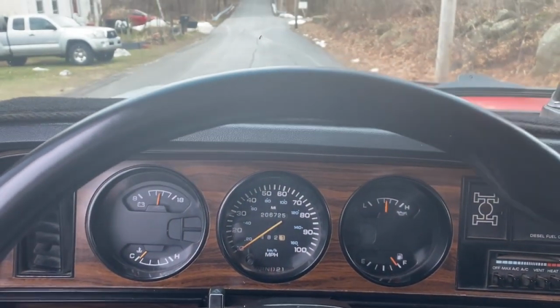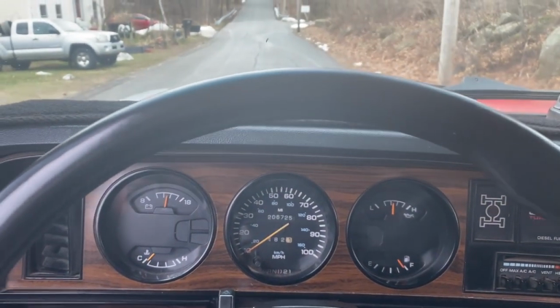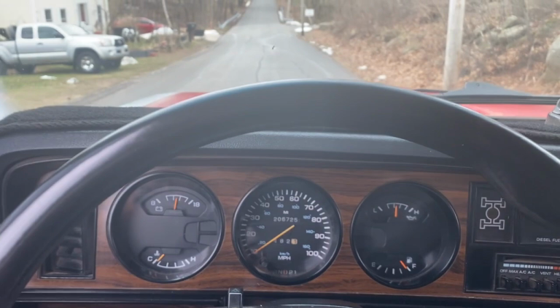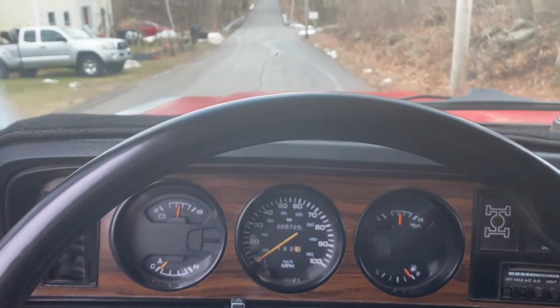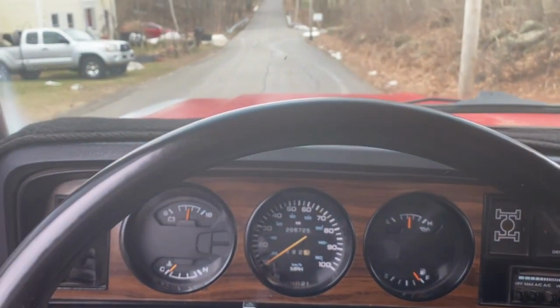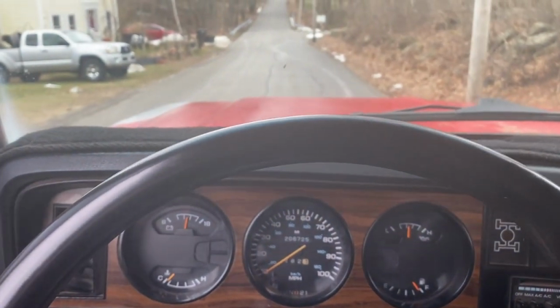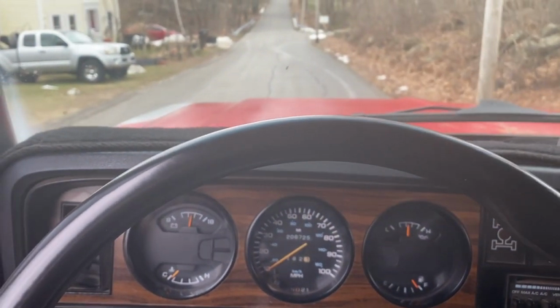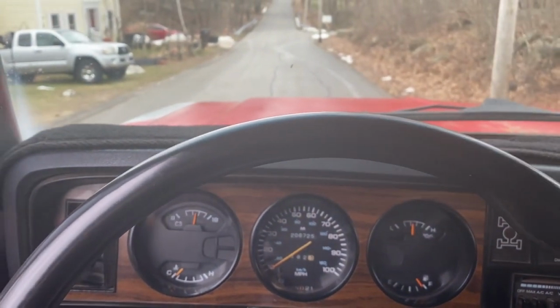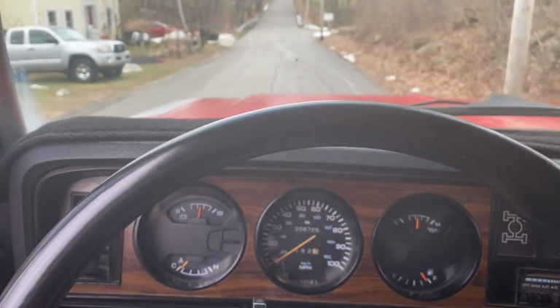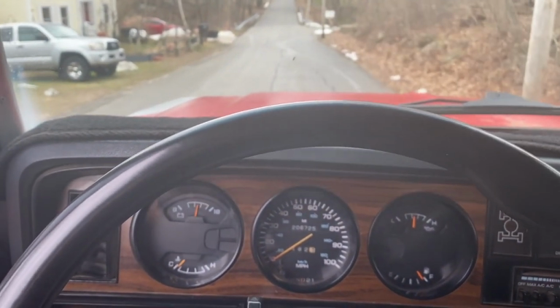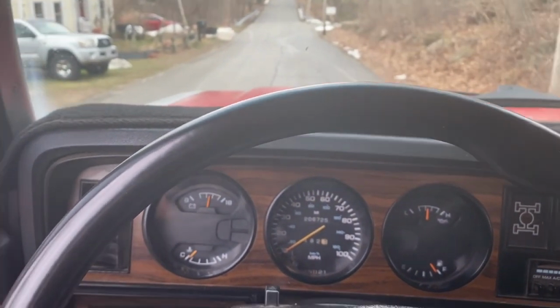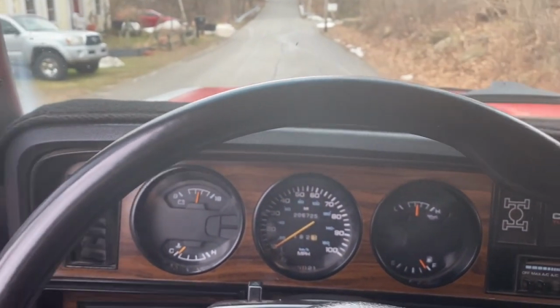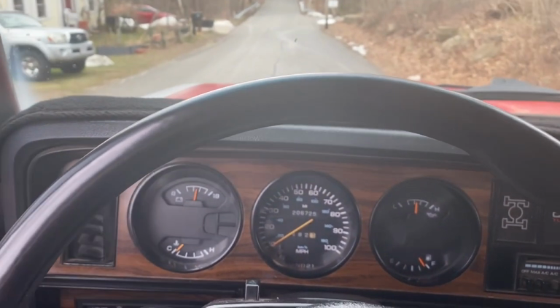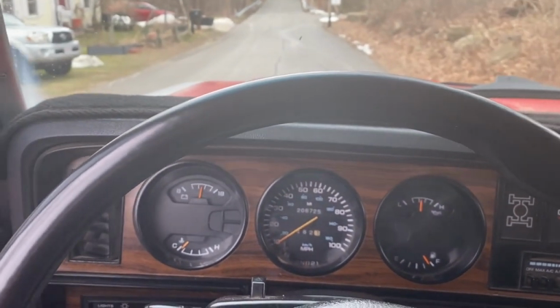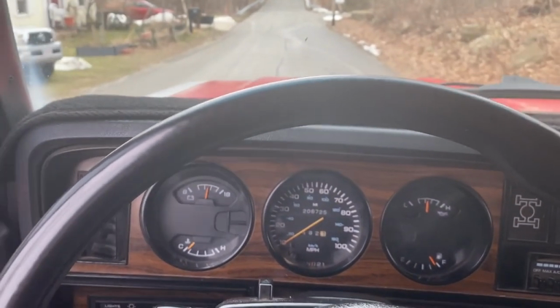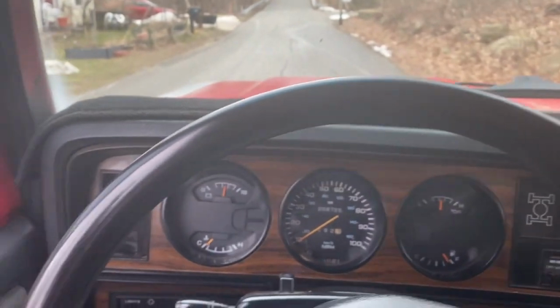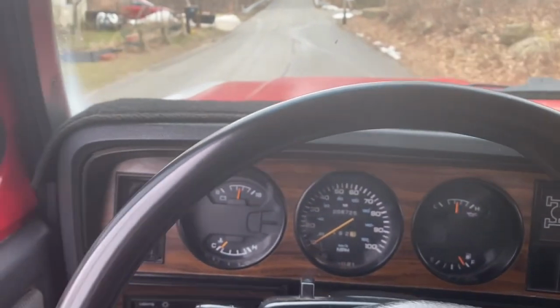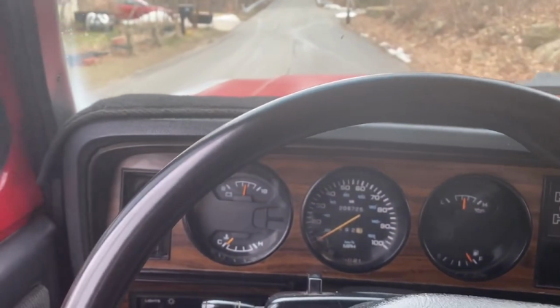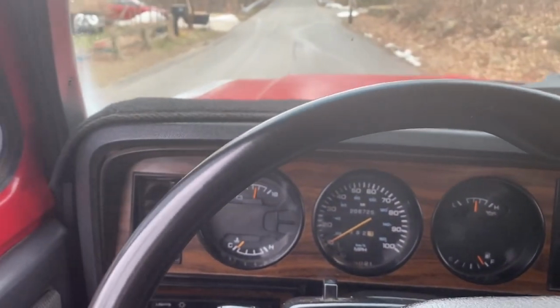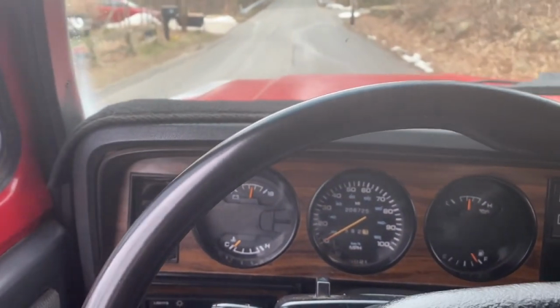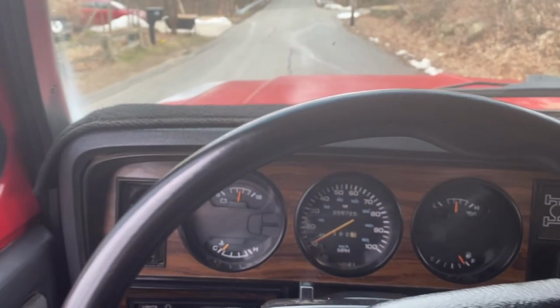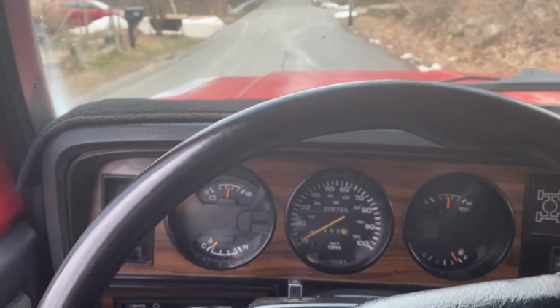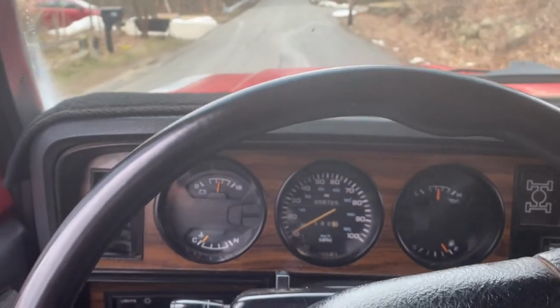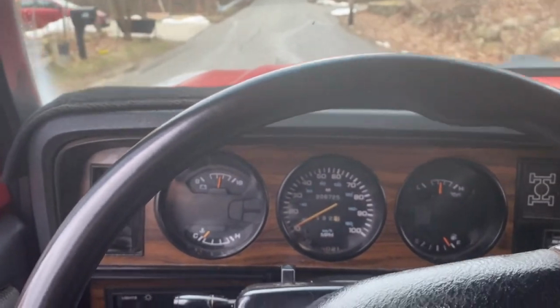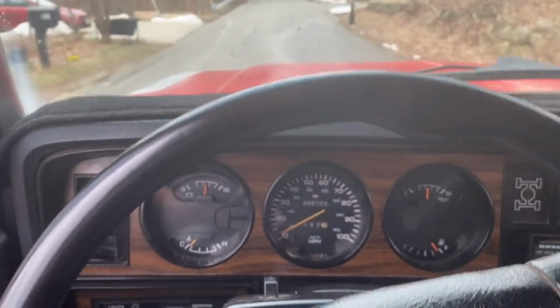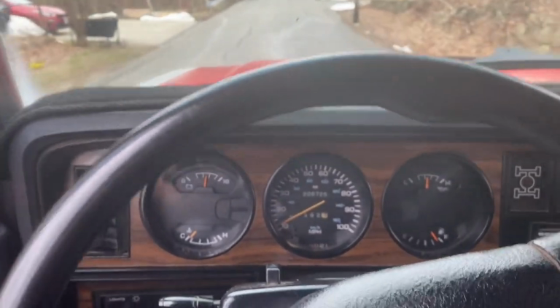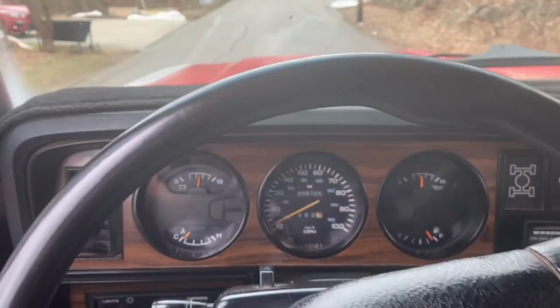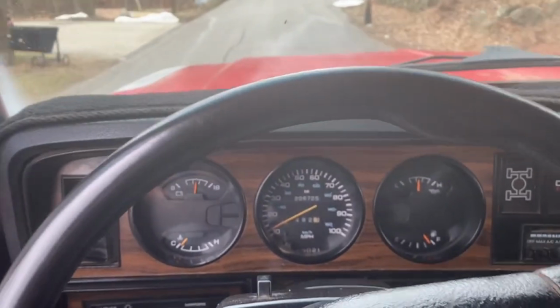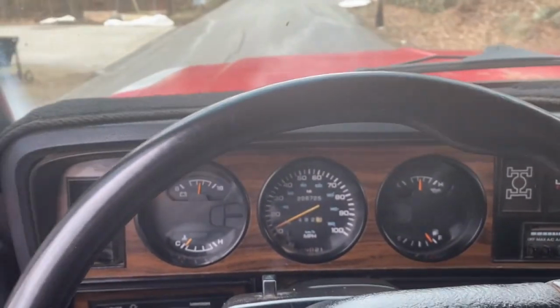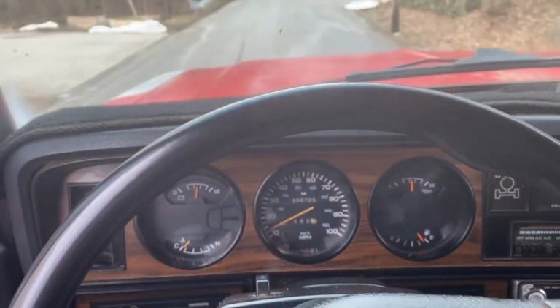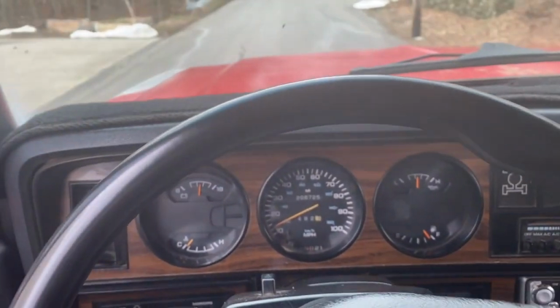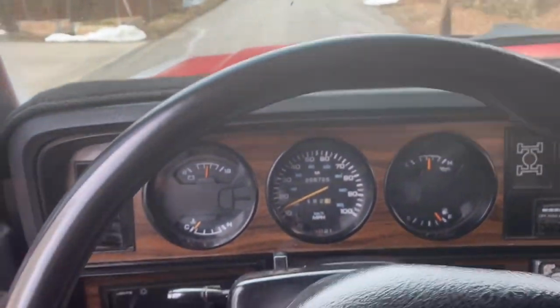I just wanted to take a drive to show you the odometer's working, the speedometer's working, the directionals work.